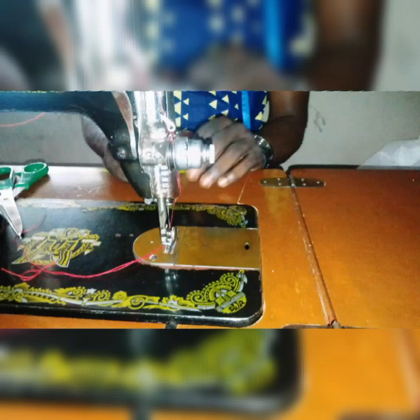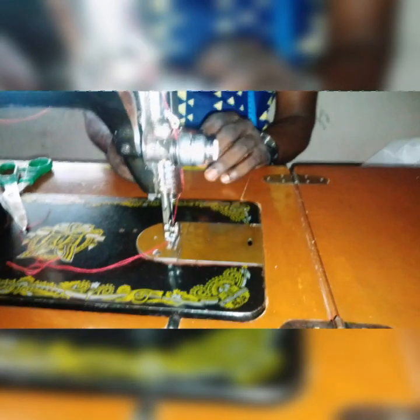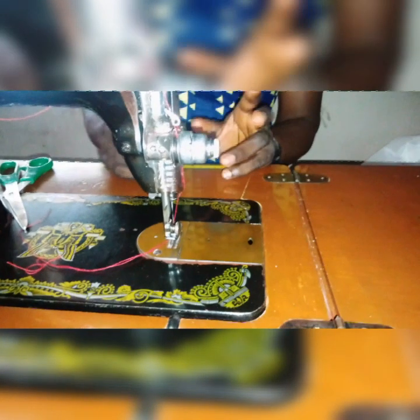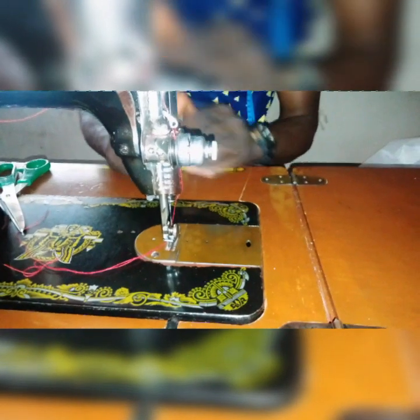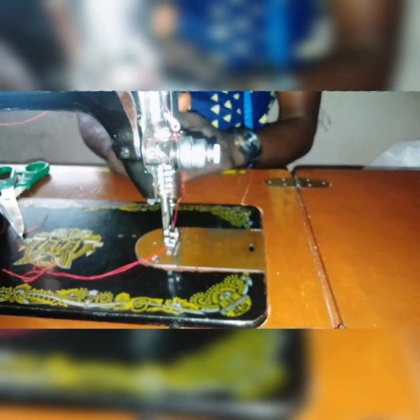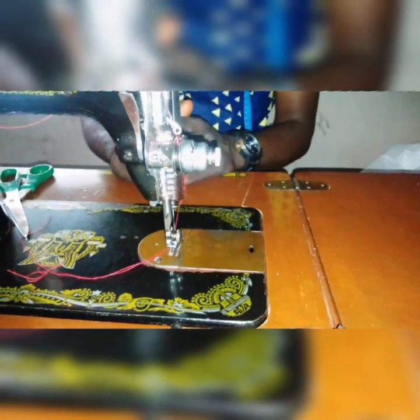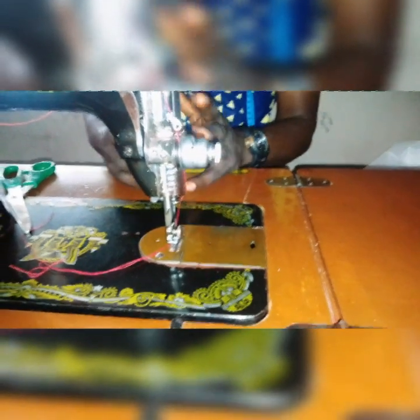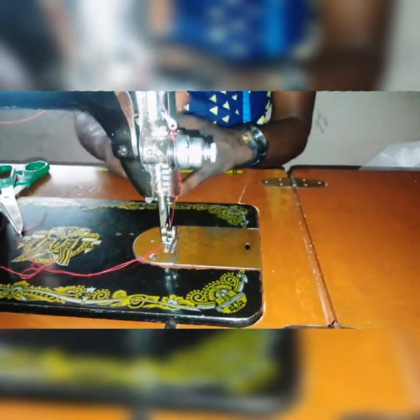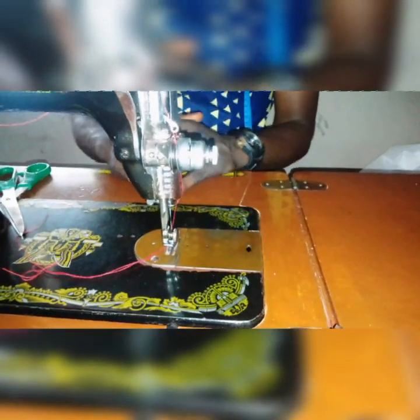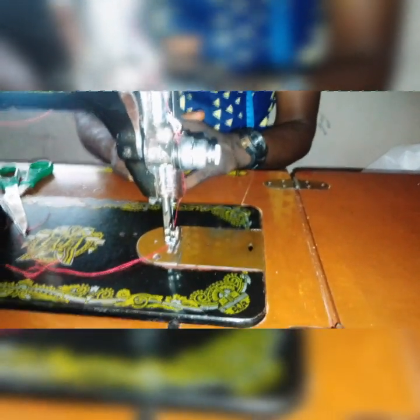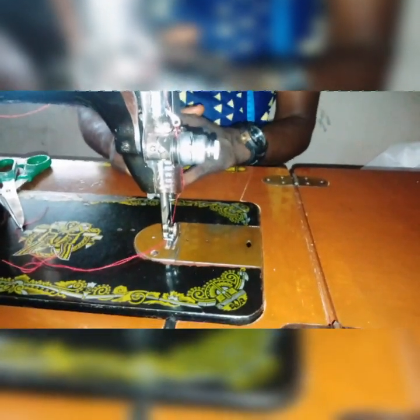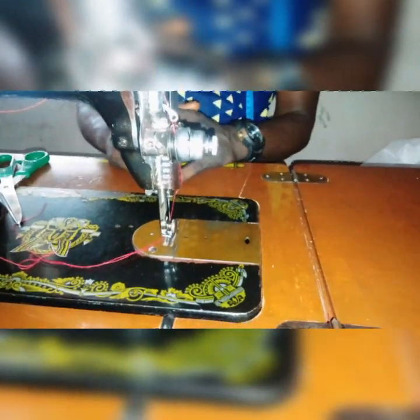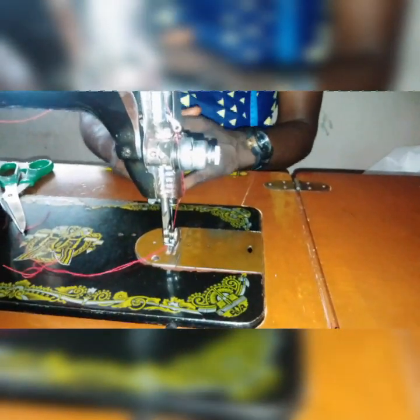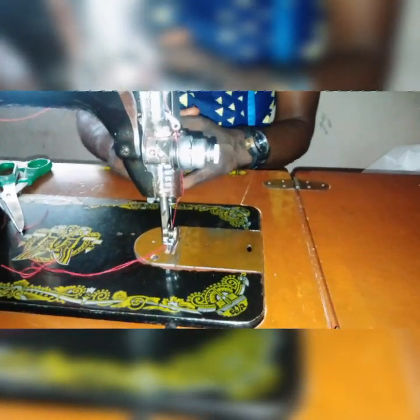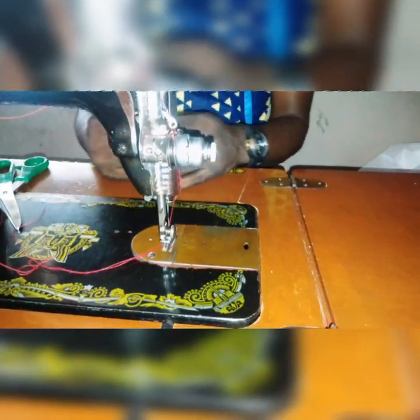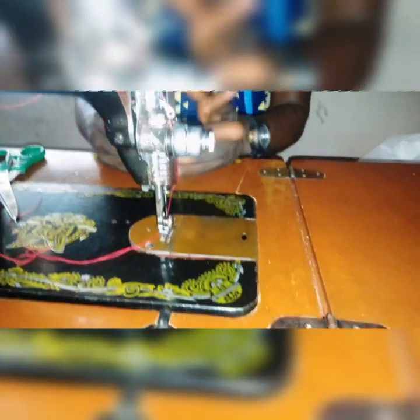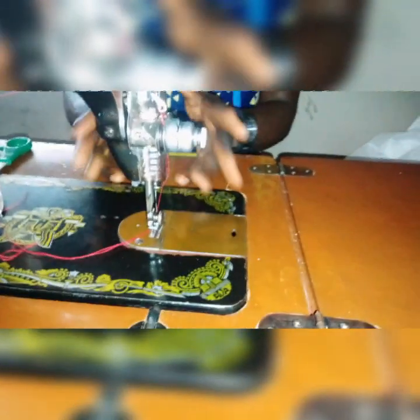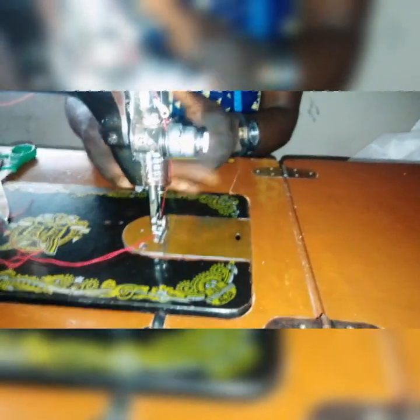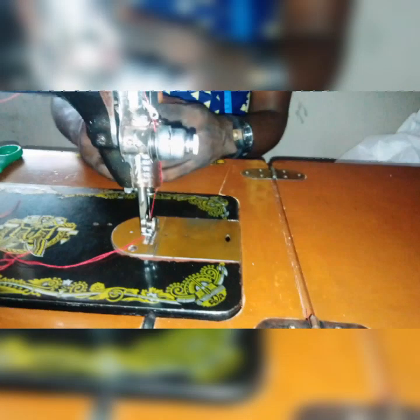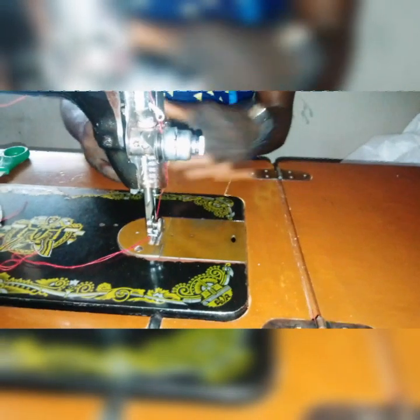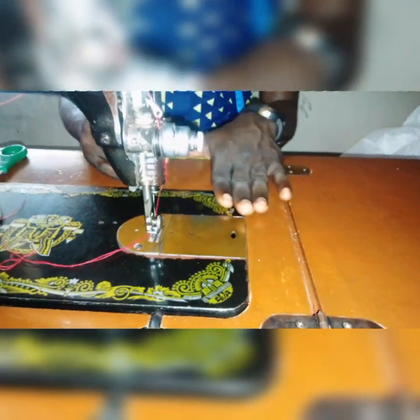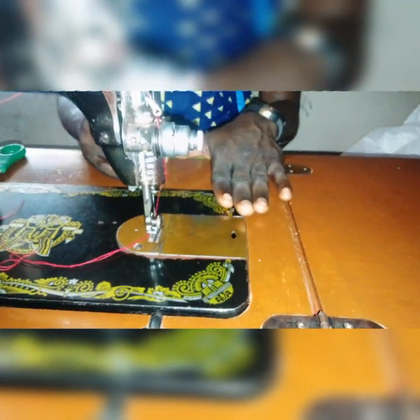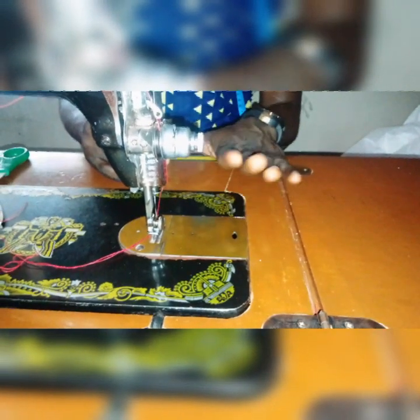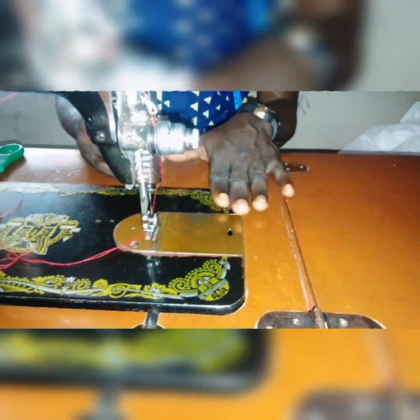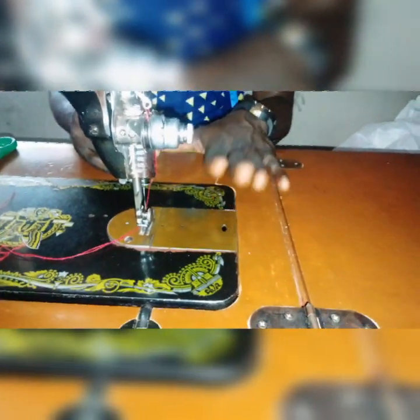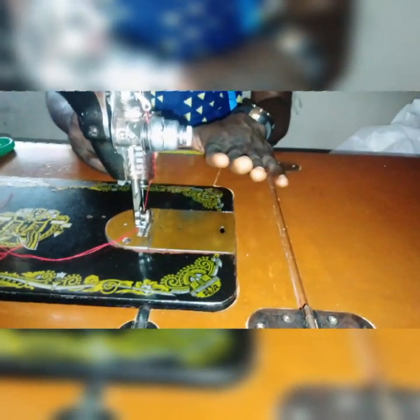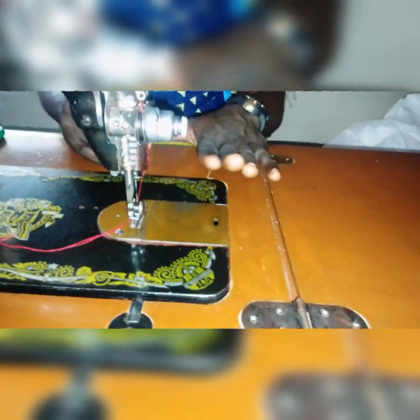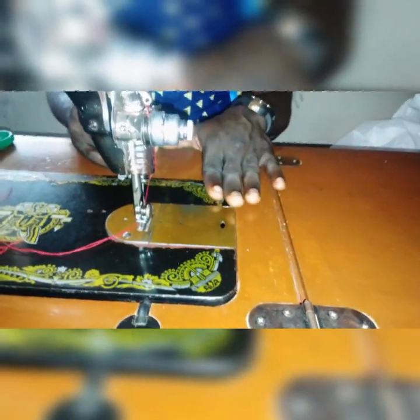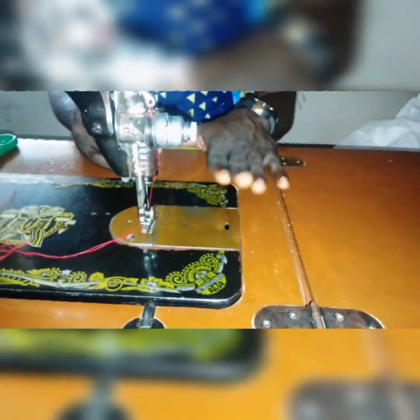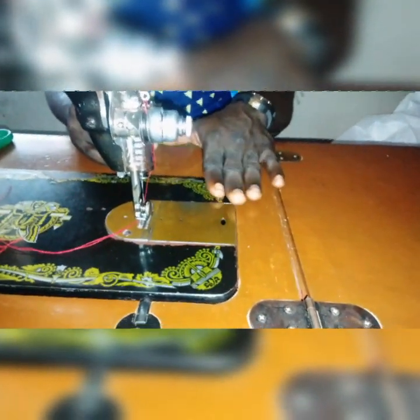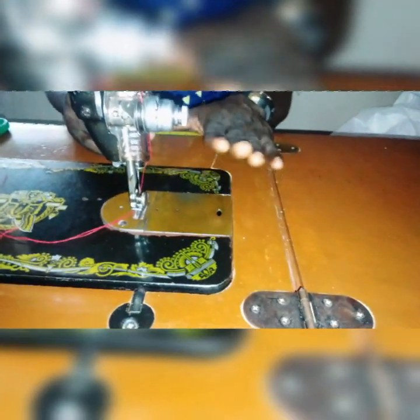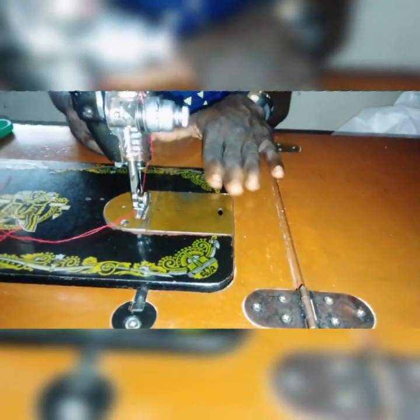Hi, welcome to my channel, Nyaike Fashion. In today's video I'll be teaching you how to sew a bishop collar.